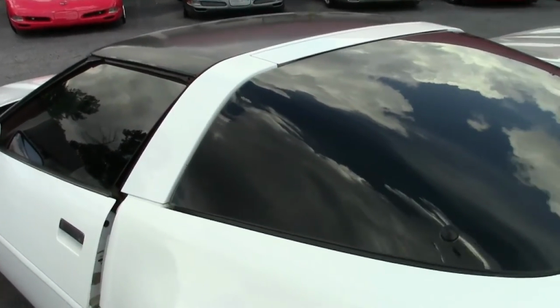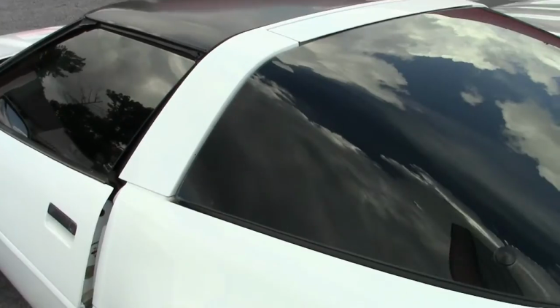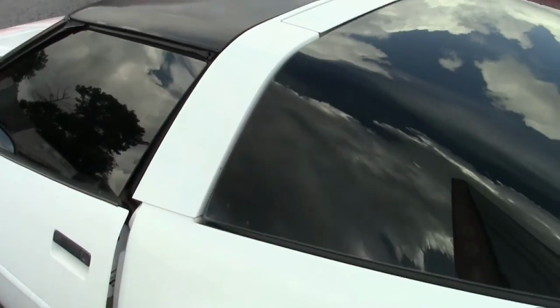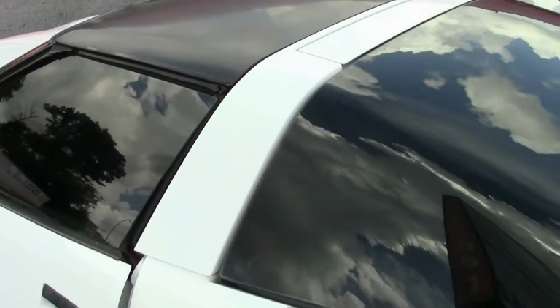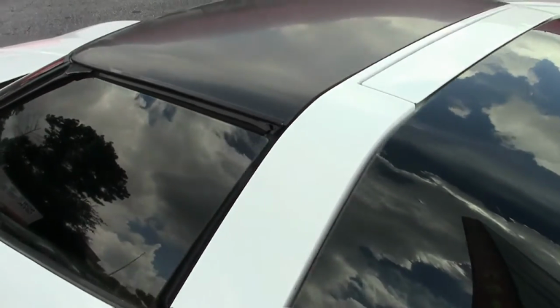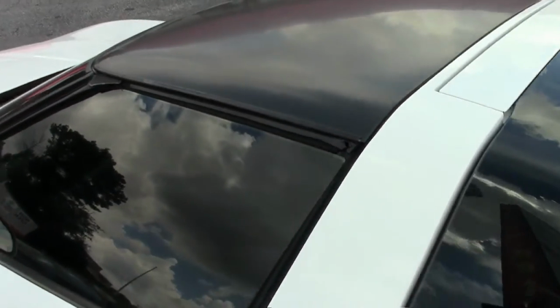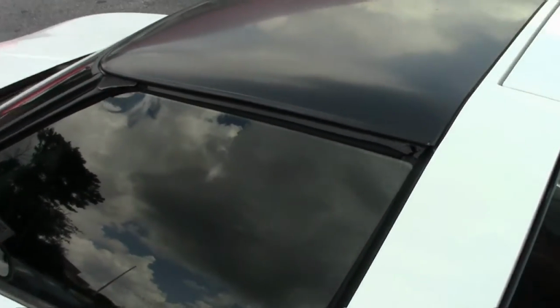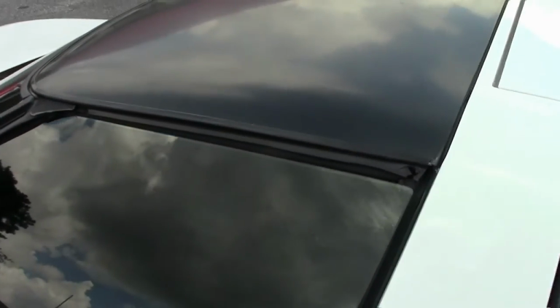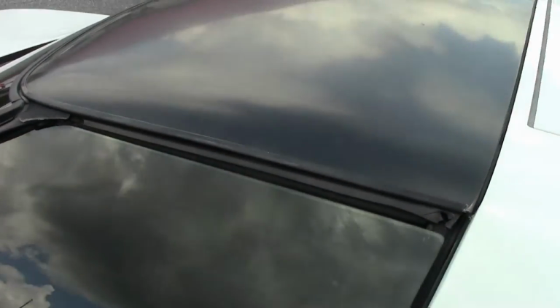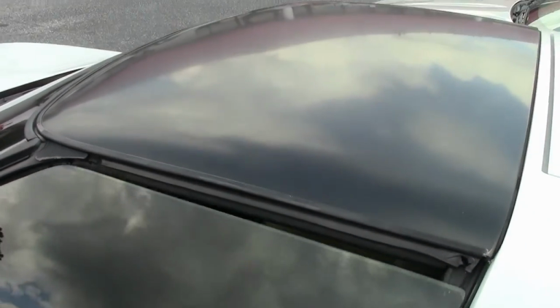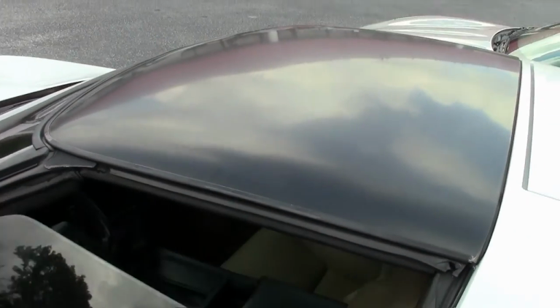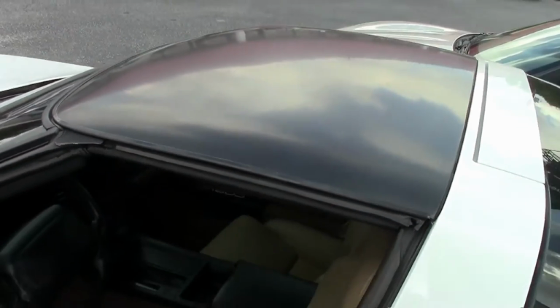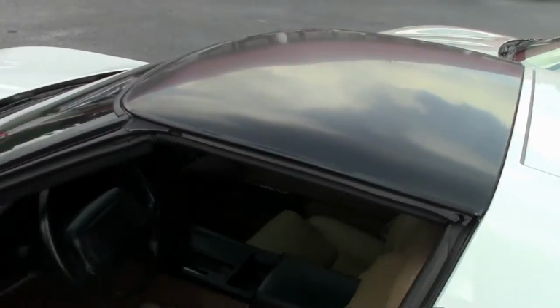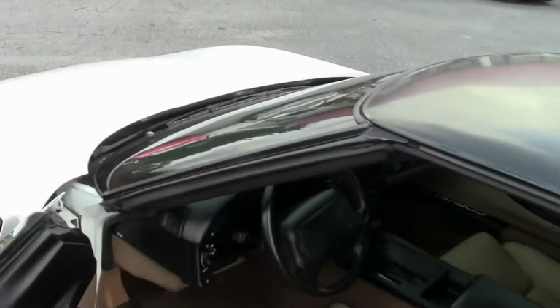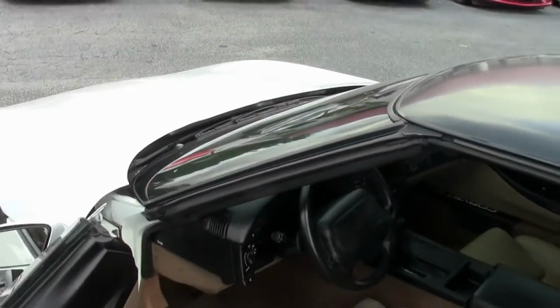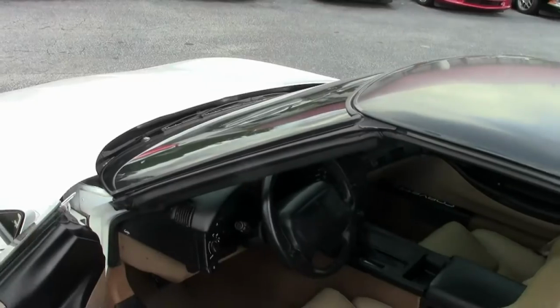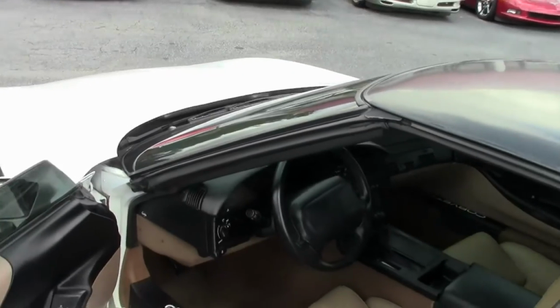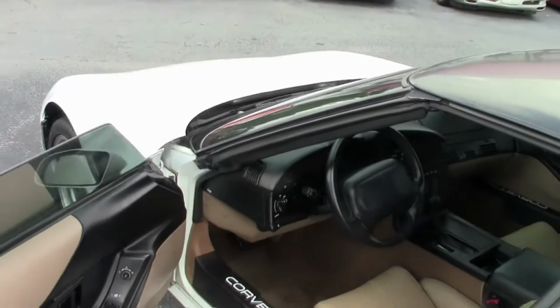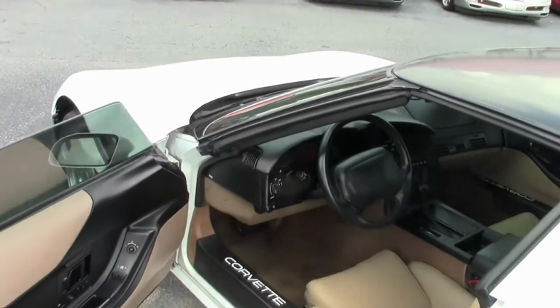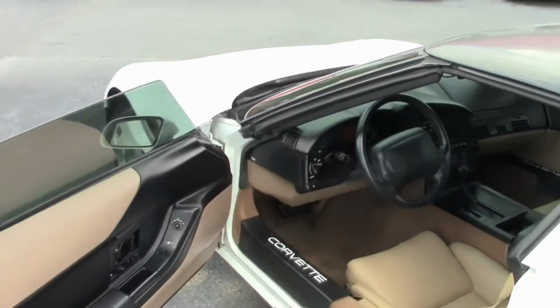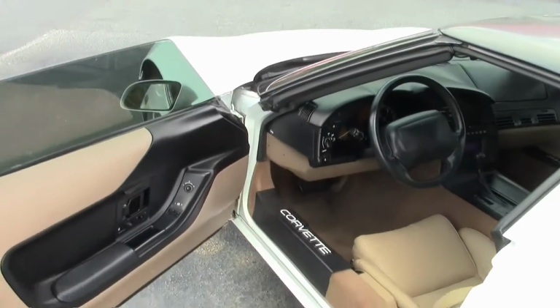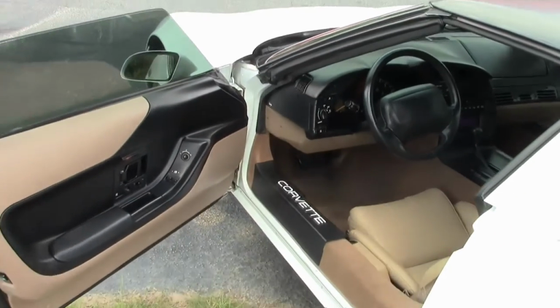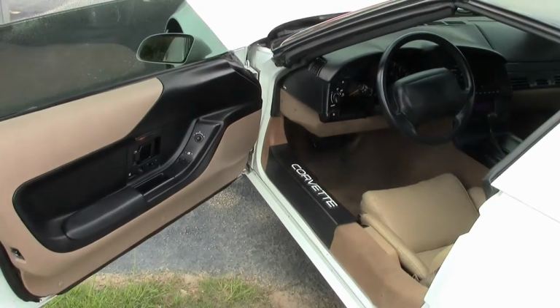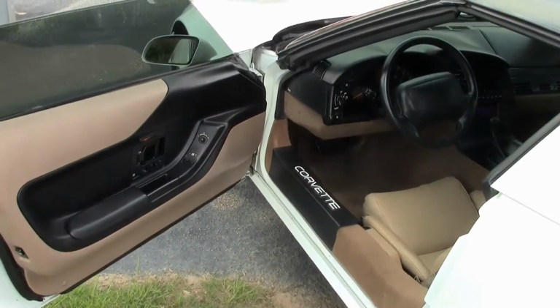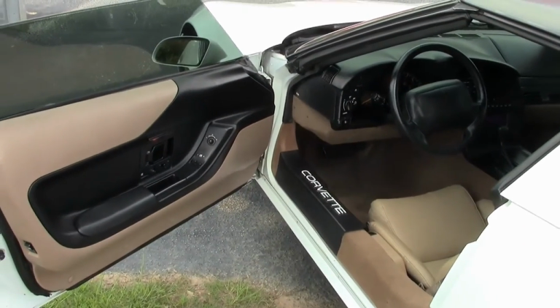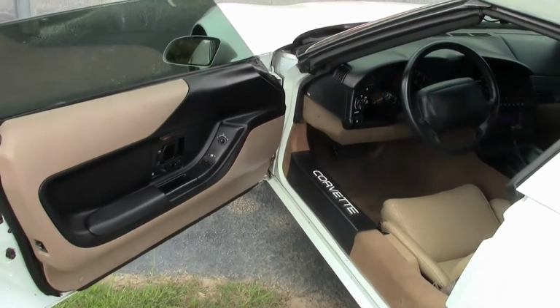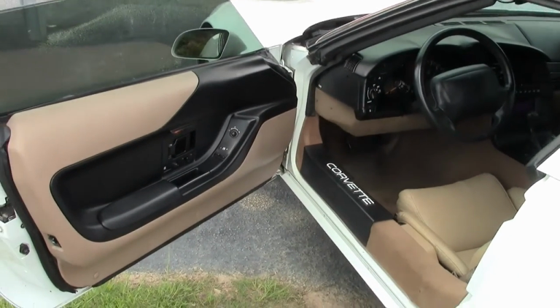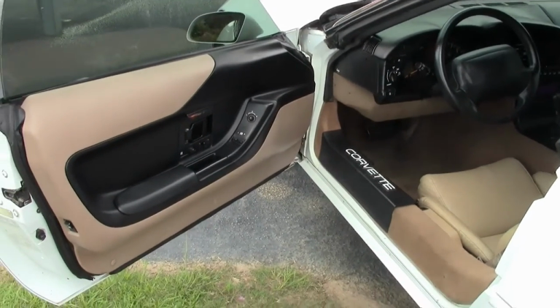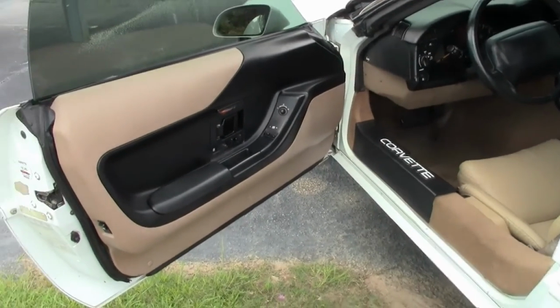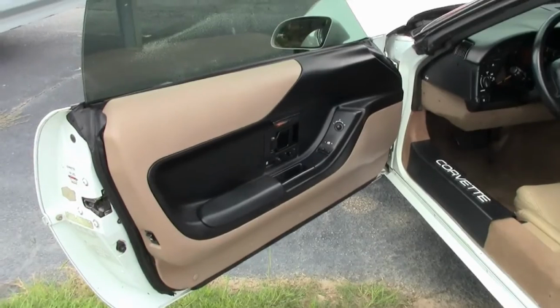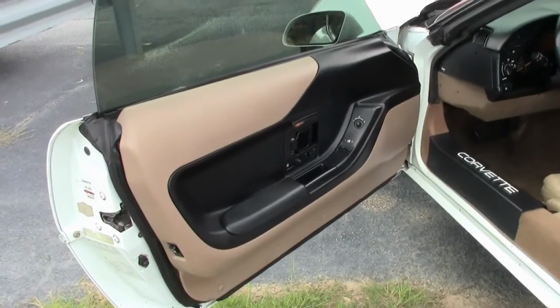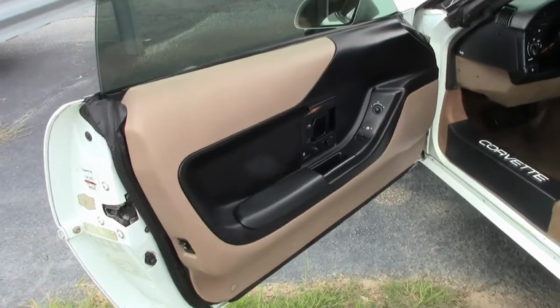On the Coupes, they made a little over 17,000 of them. And of the Arctic Whites, you're seeing a little over 3,200 that were manufactured.